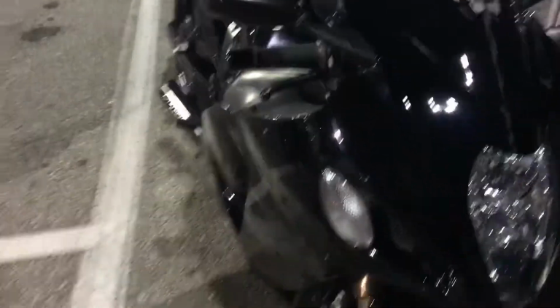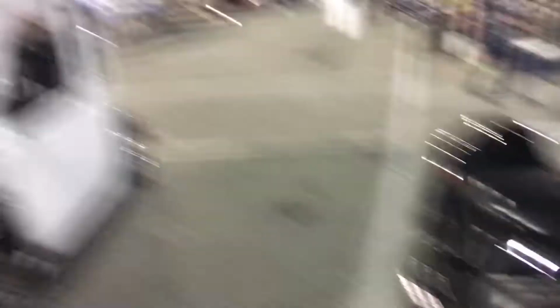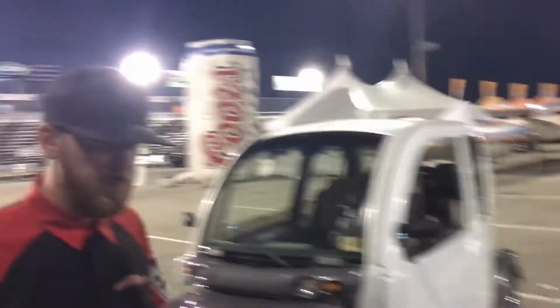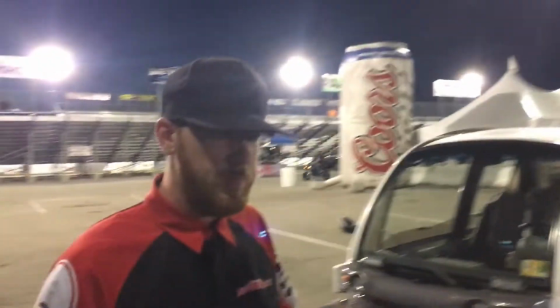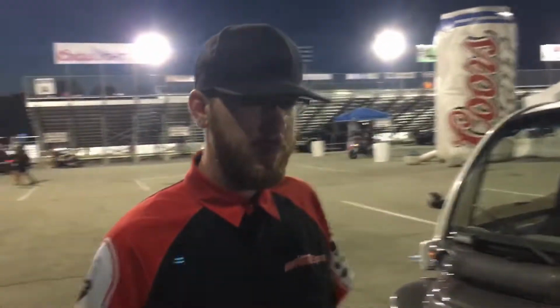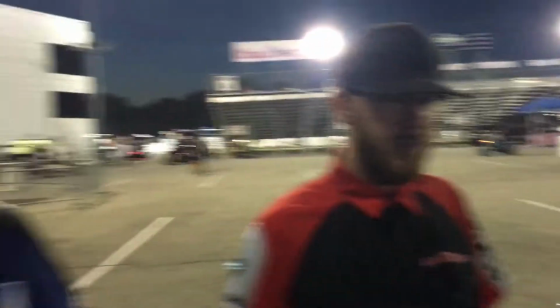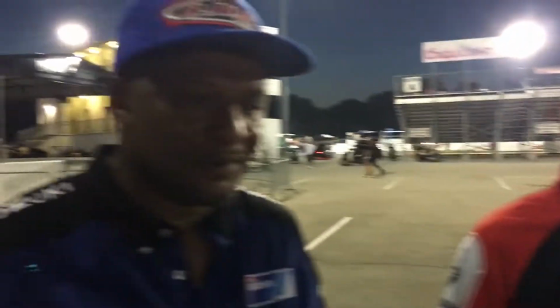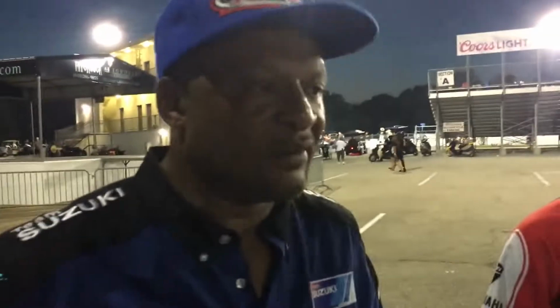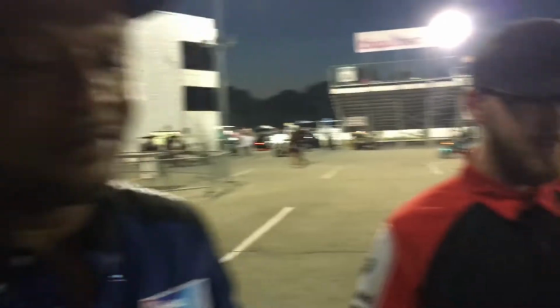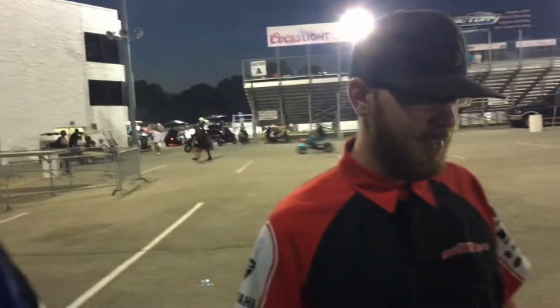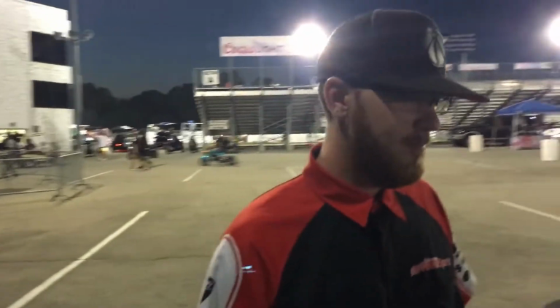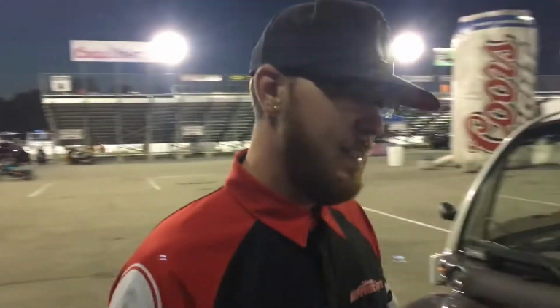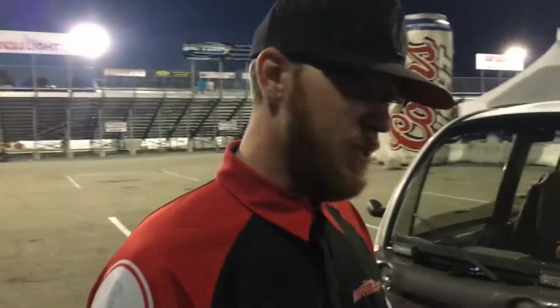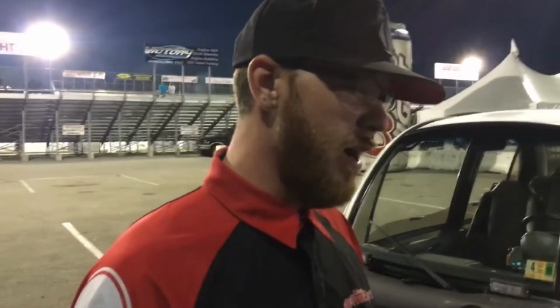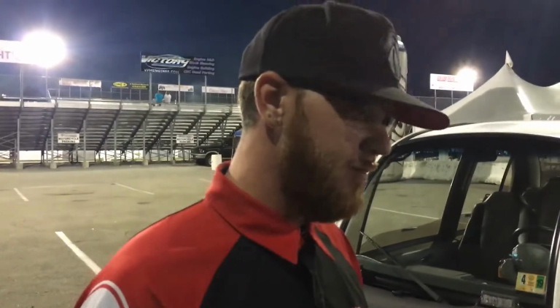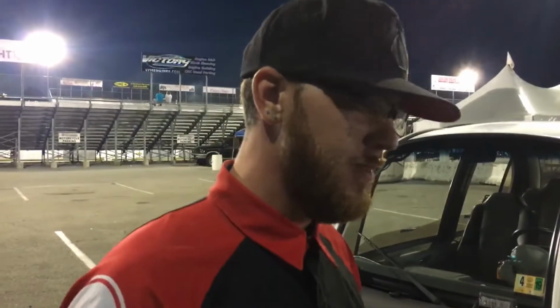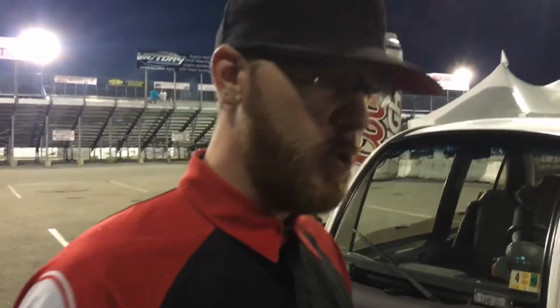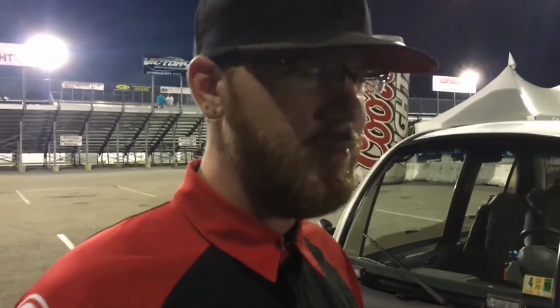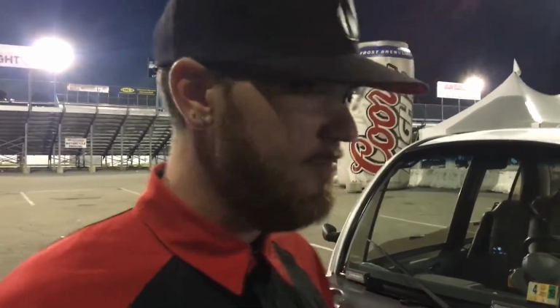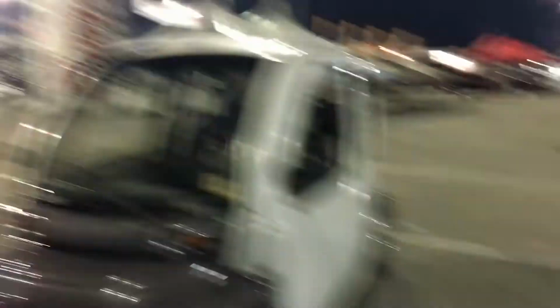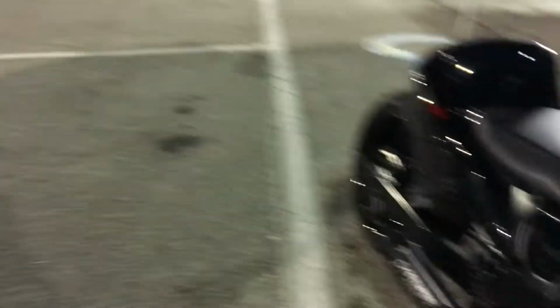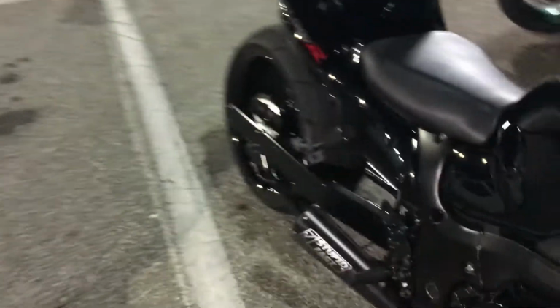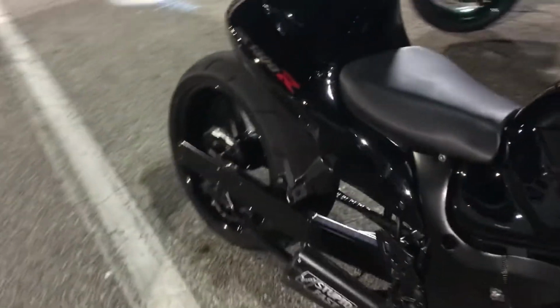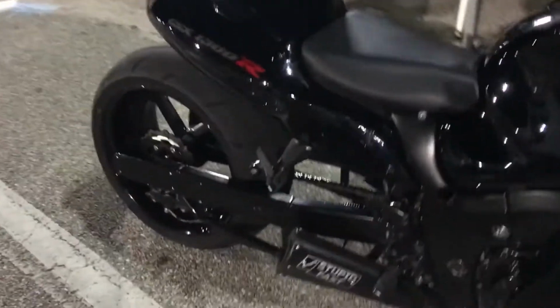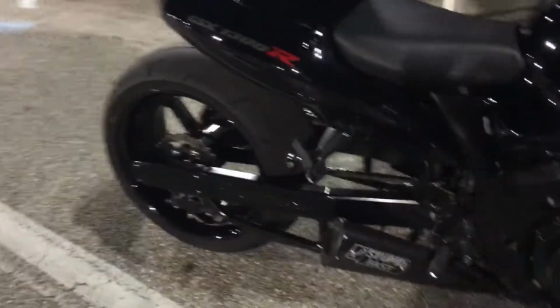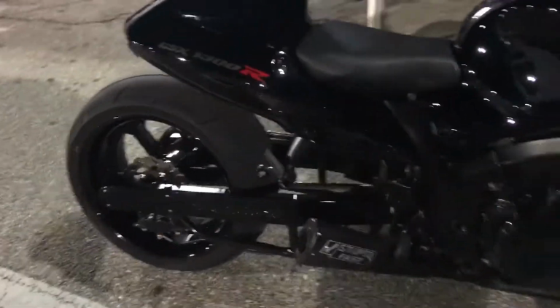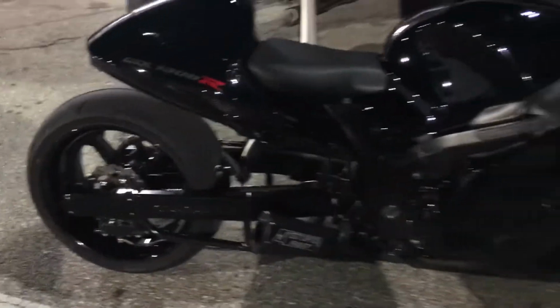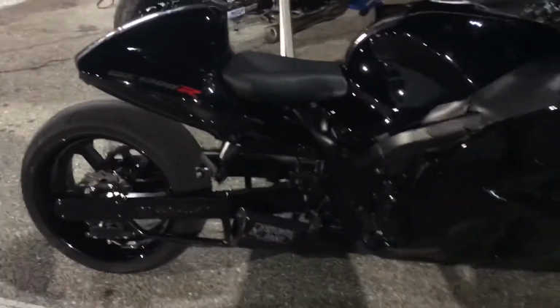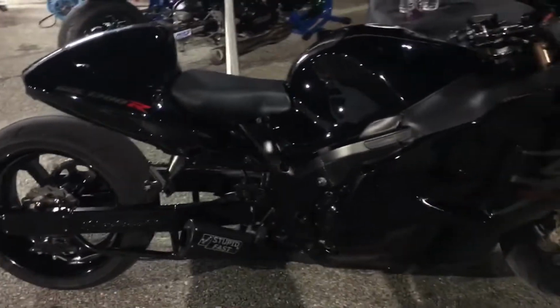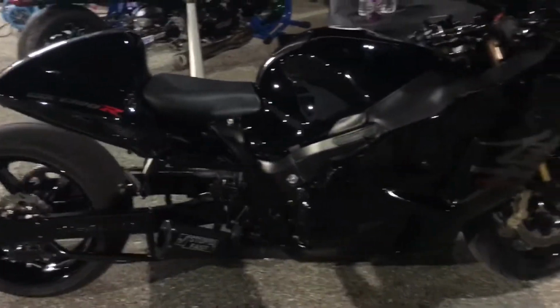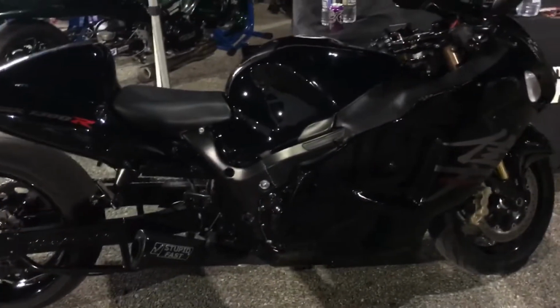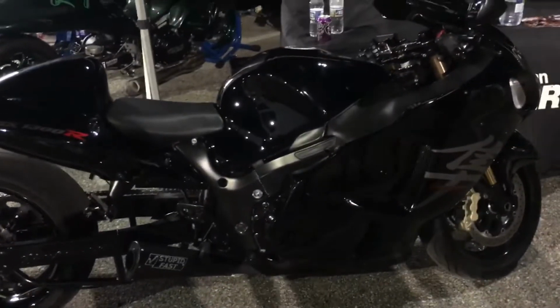Have either one of you two ridden this thing on the street? I have. What's it like on the street? Smooth bike, pretty quick. That's what's cool — you put the big beefy tire on and the swing arm and it's still smooth on the street.